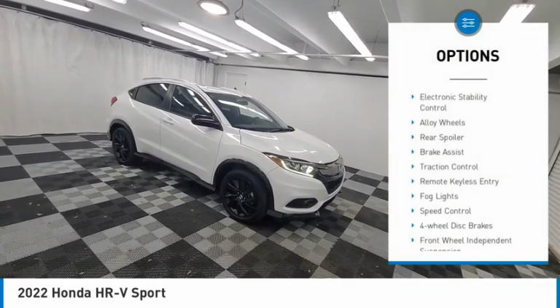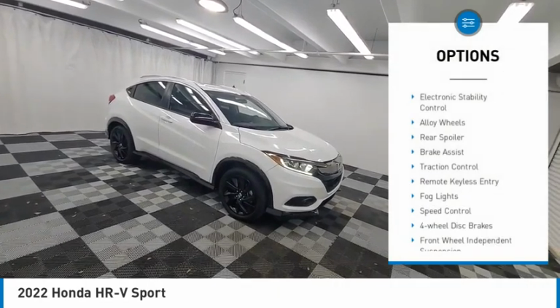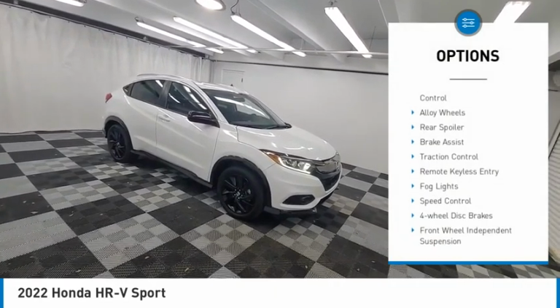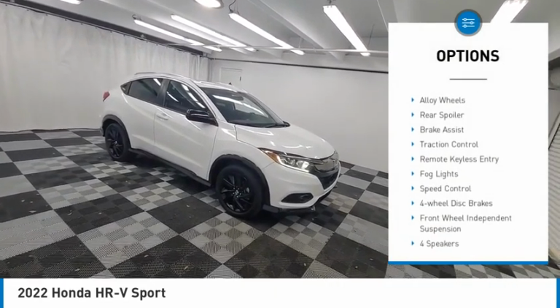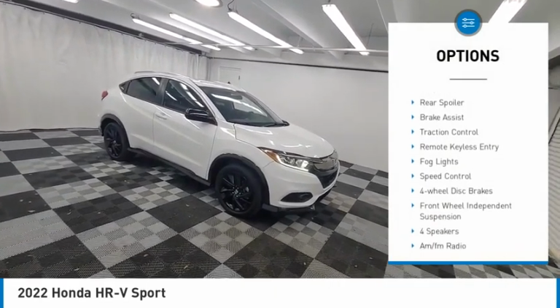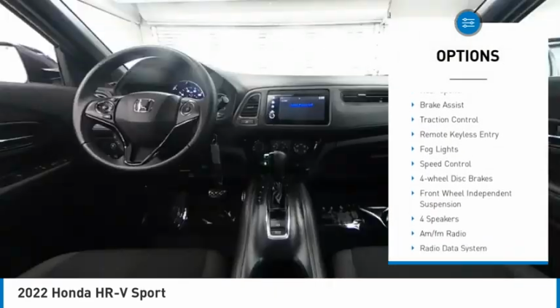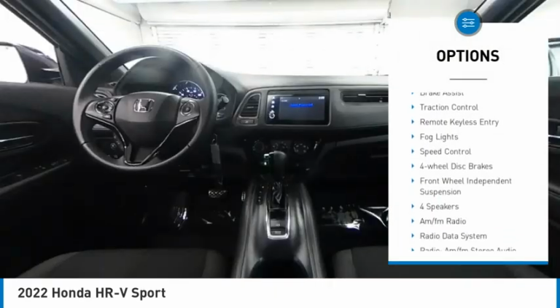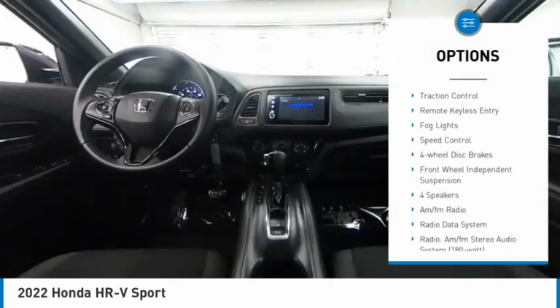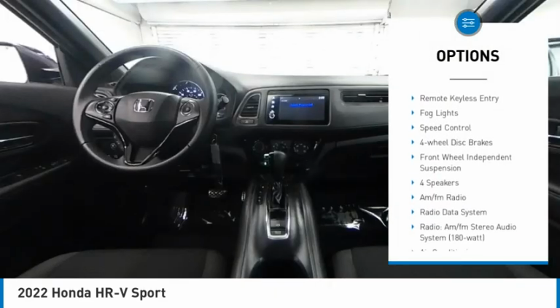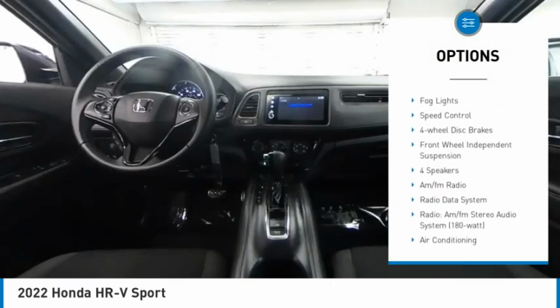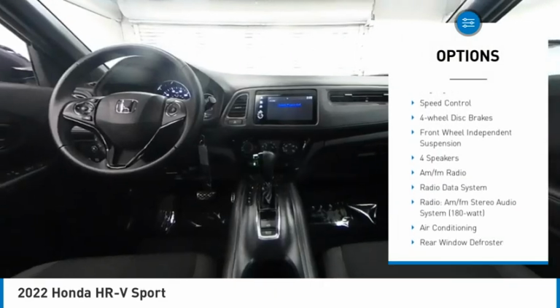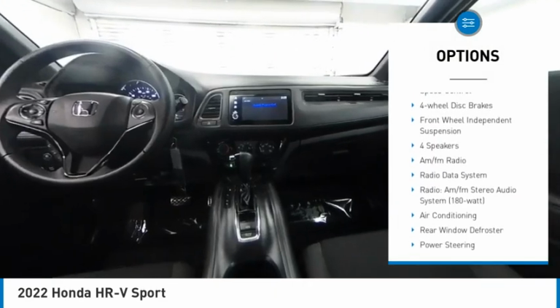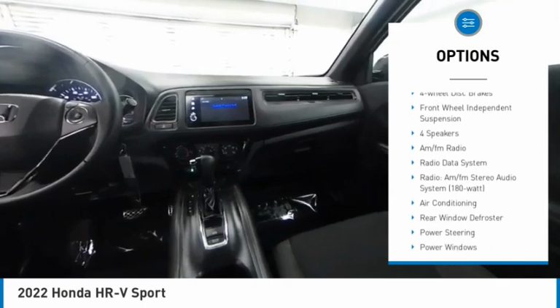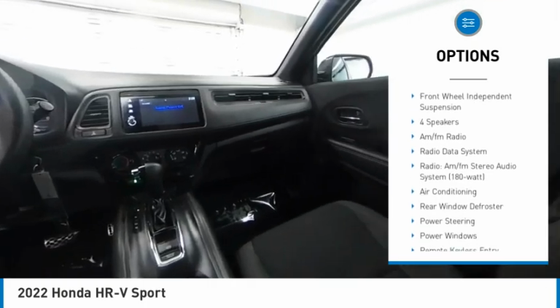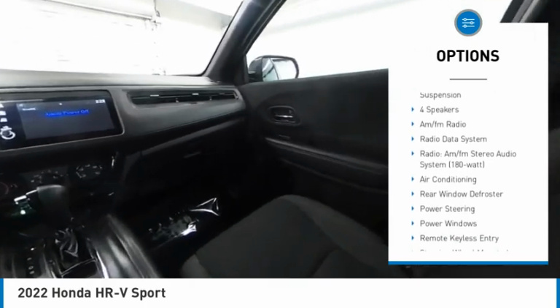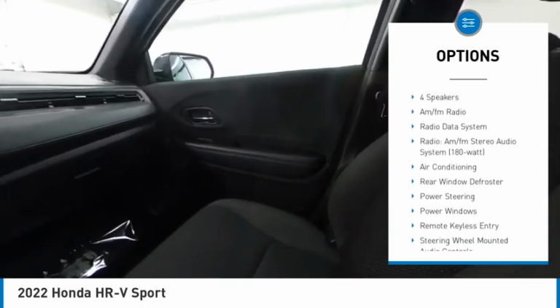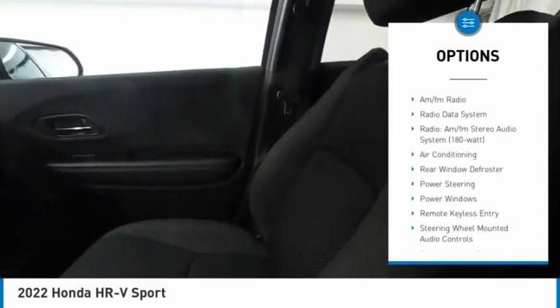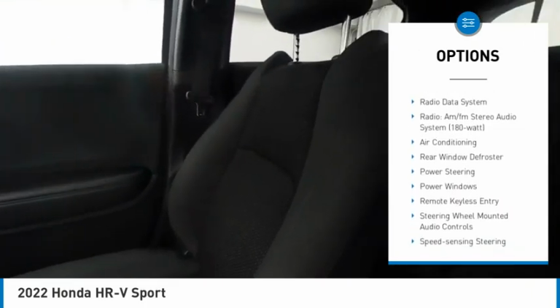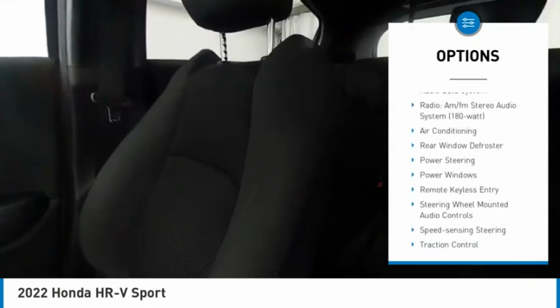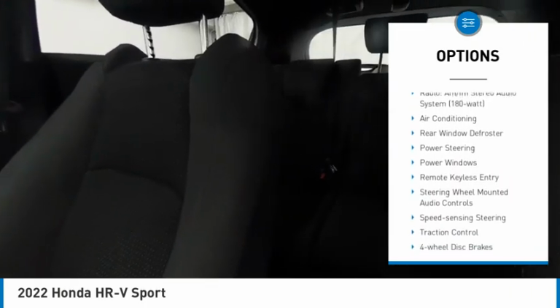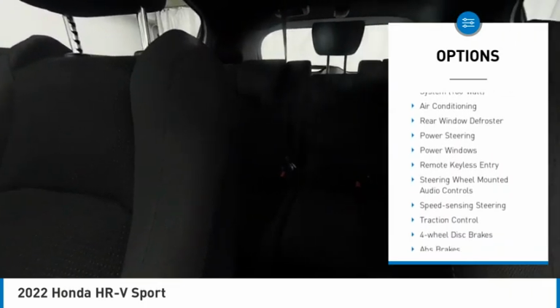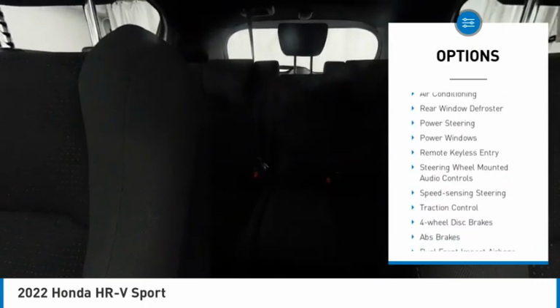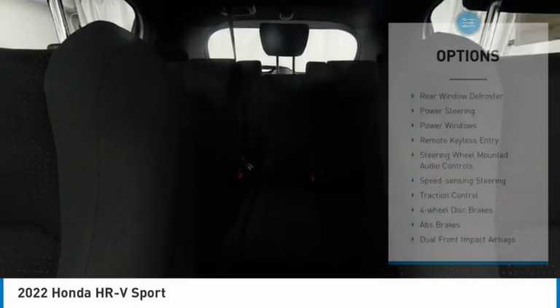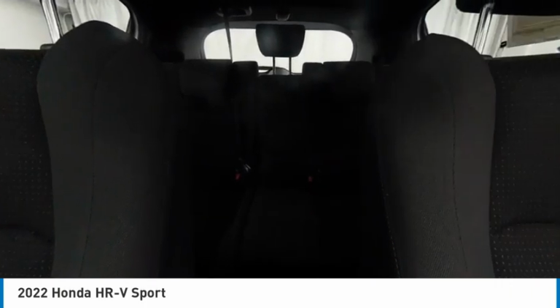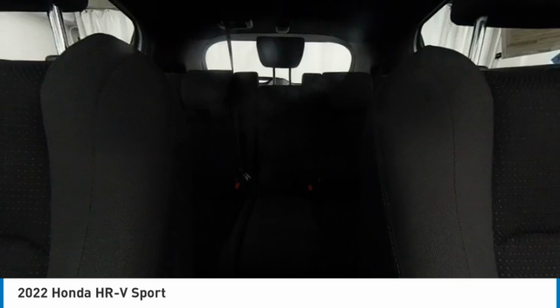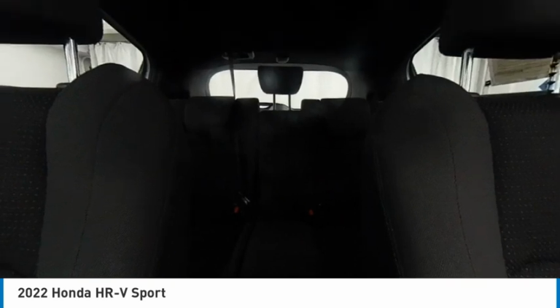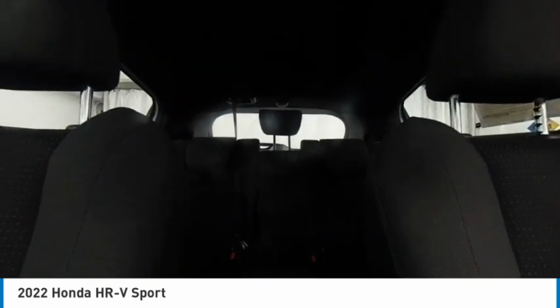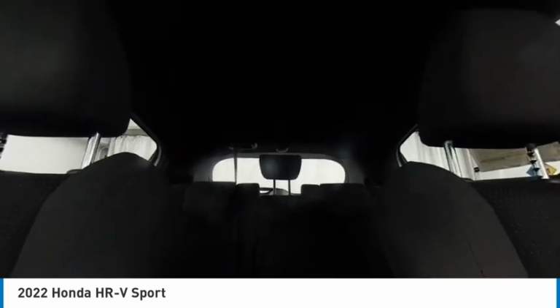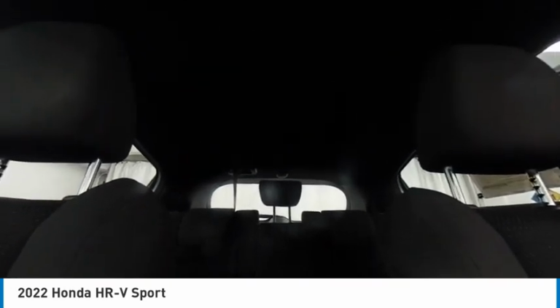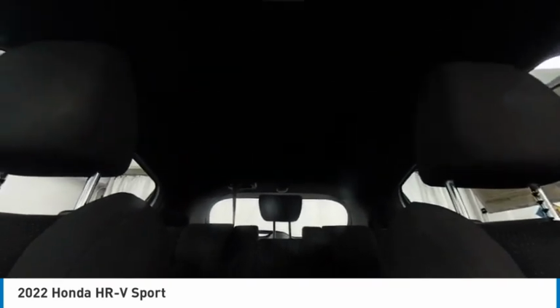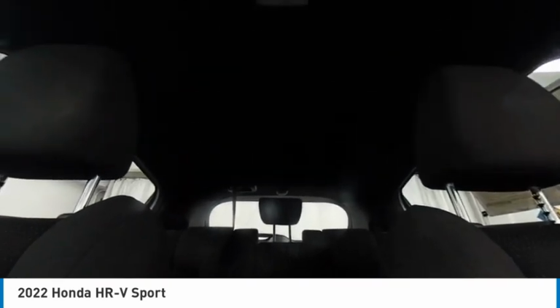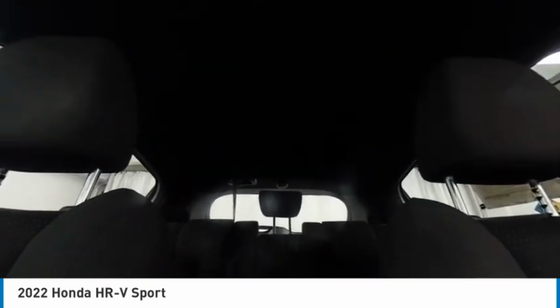Electronic stability control, alloy wheels, rear spoiler, brake assist, traction control, remote keyless entry, fog lights, speed control, four-wheel disc brakes, front-wheel independent suspension.